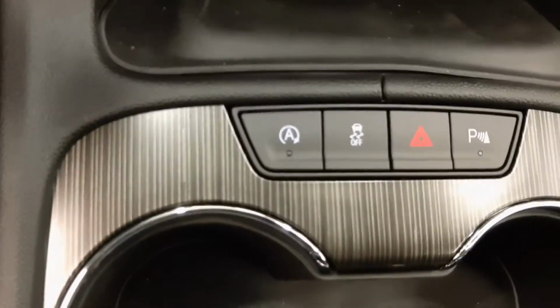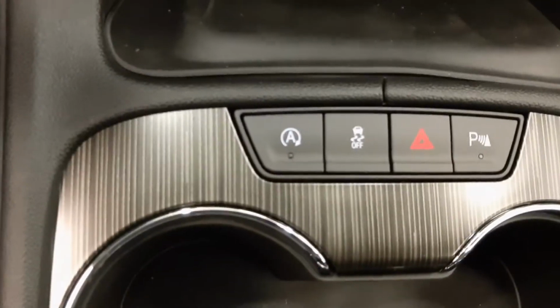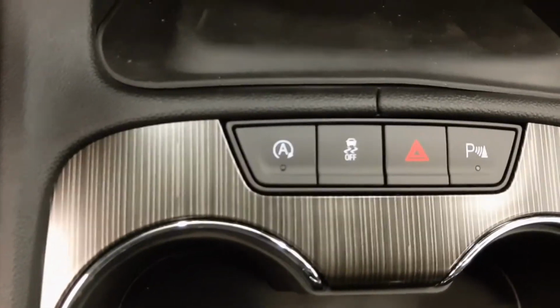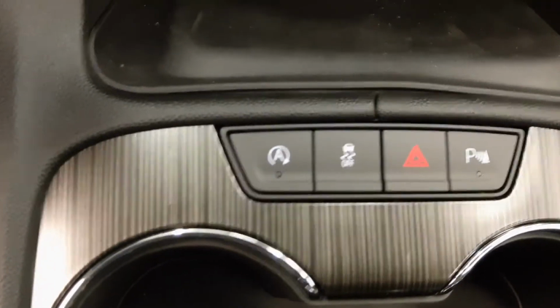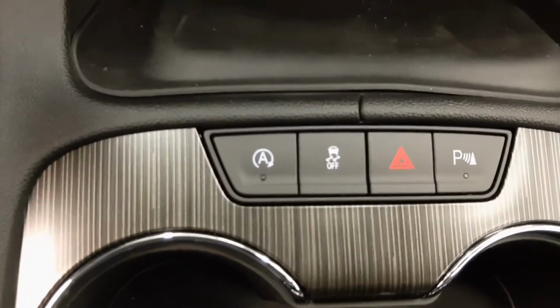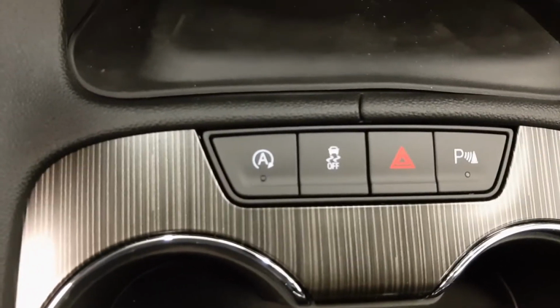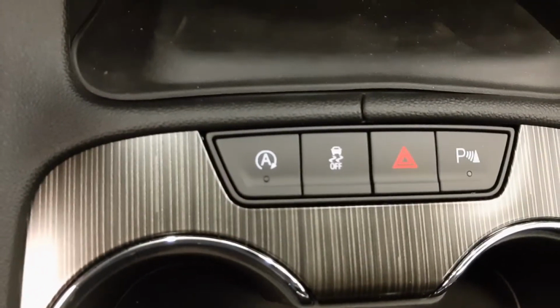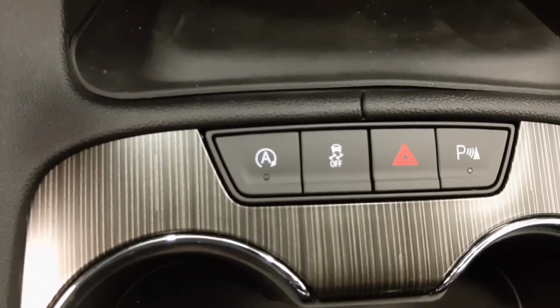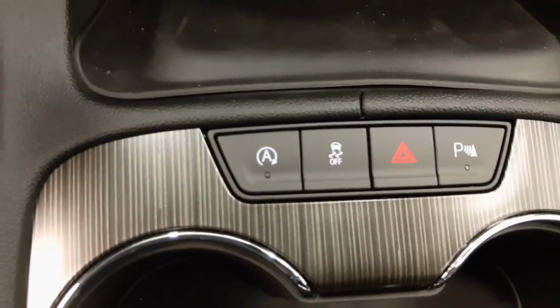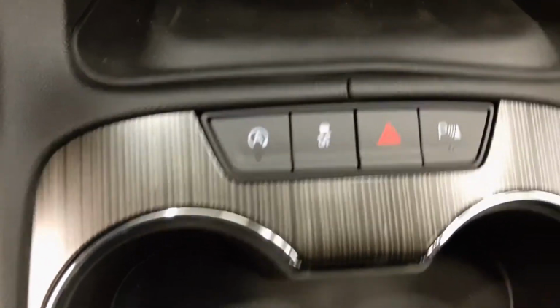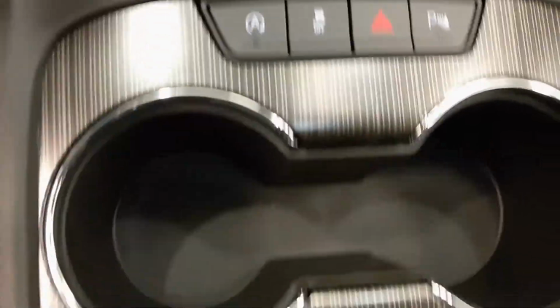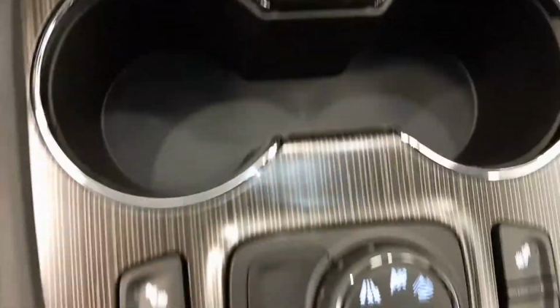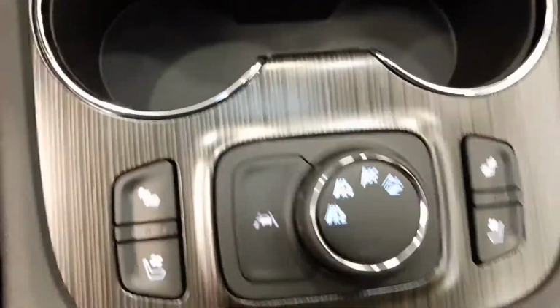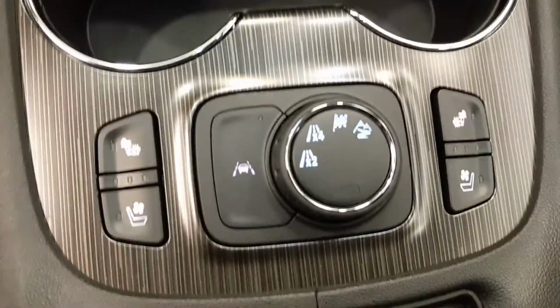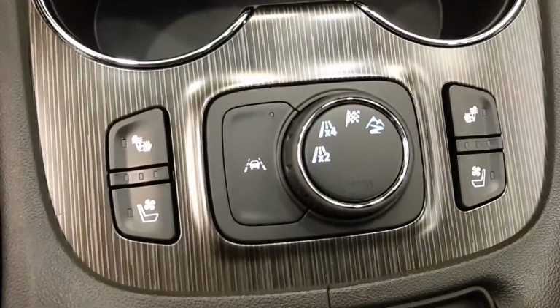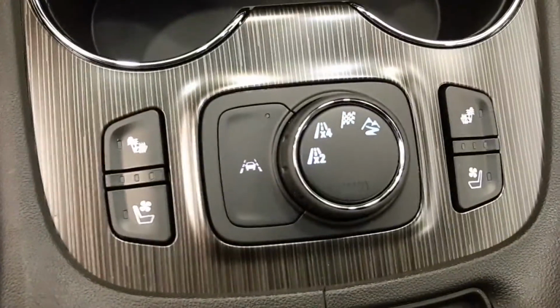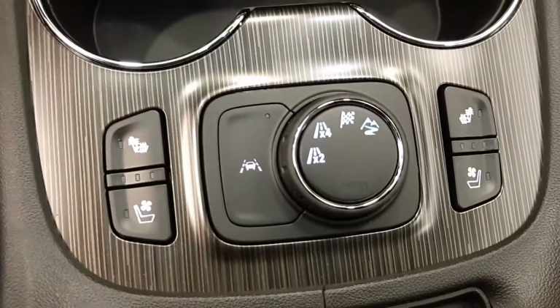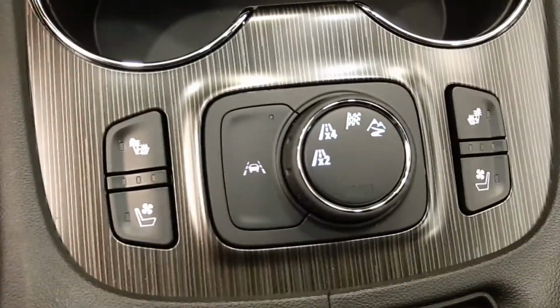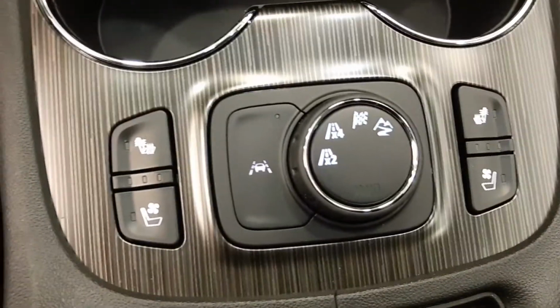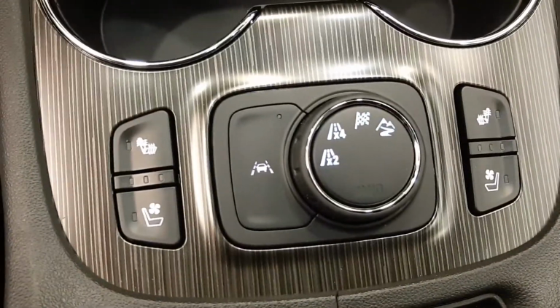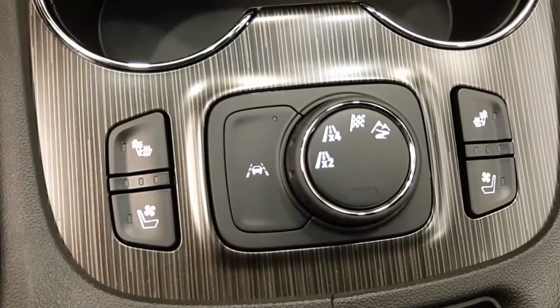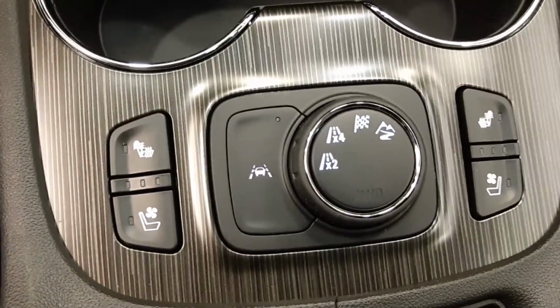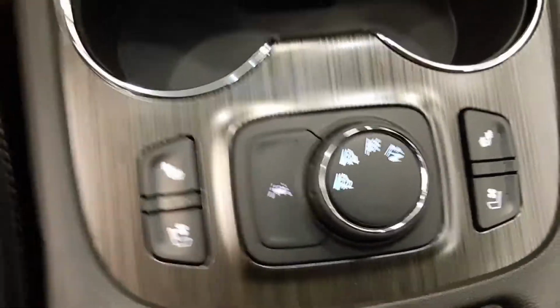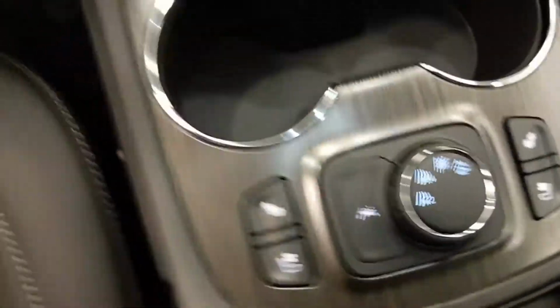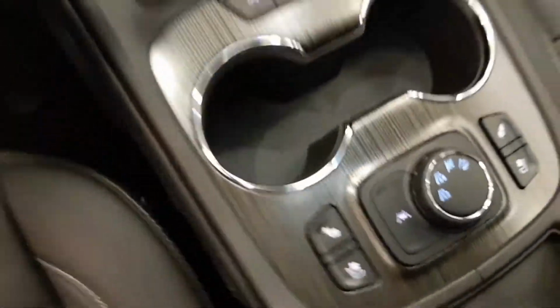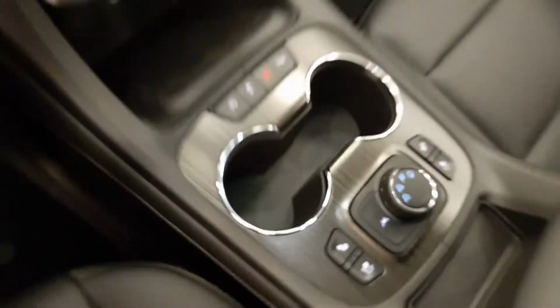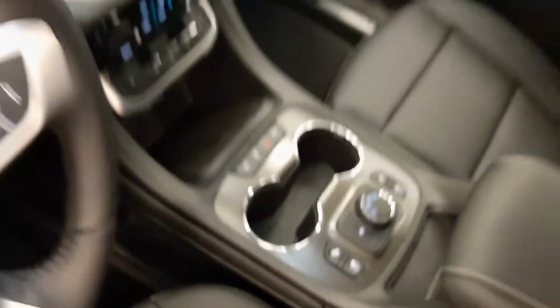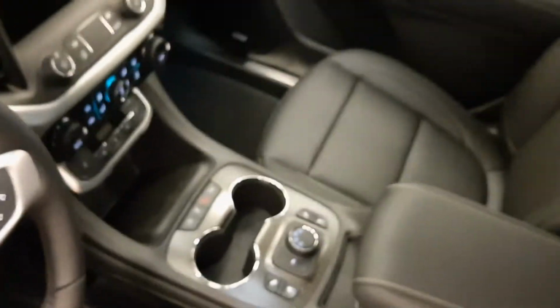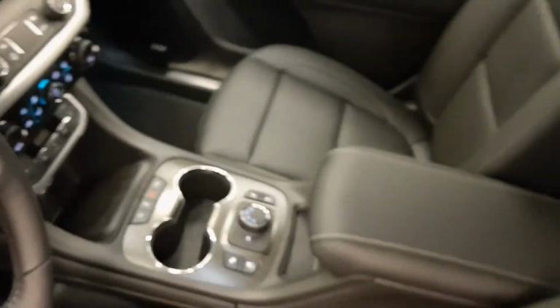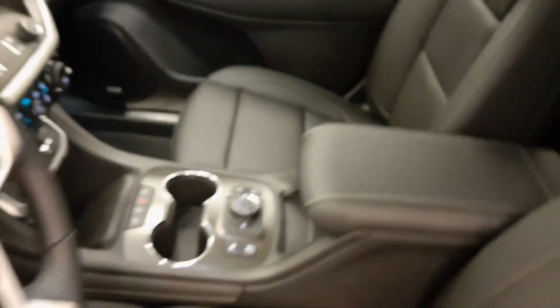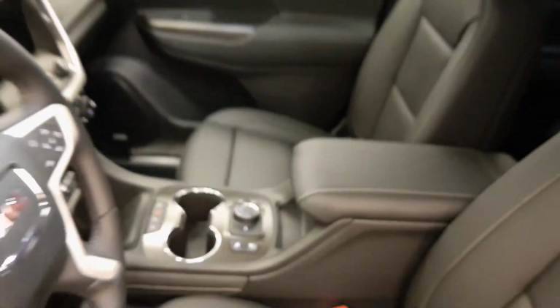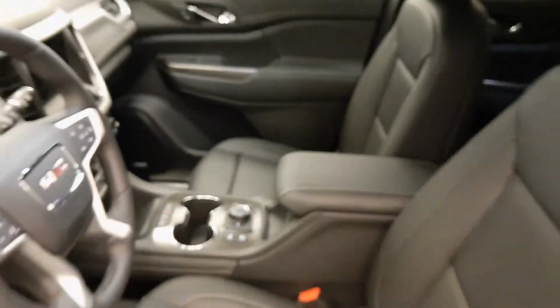Additional features include hazard lights, parking assist controls, heated and cooled seats, lane departure warning, and all-wheel drive controls. Our interior color is black.